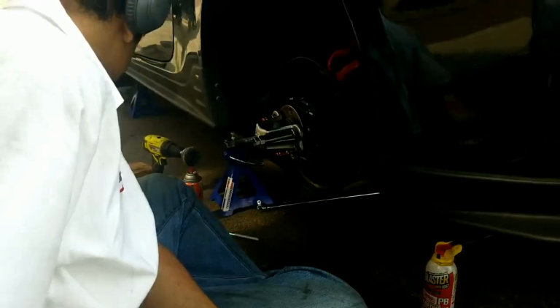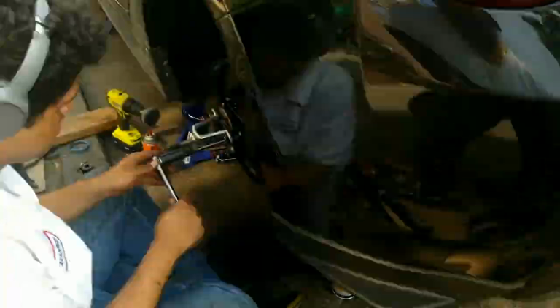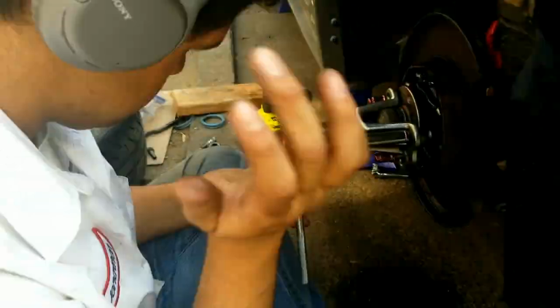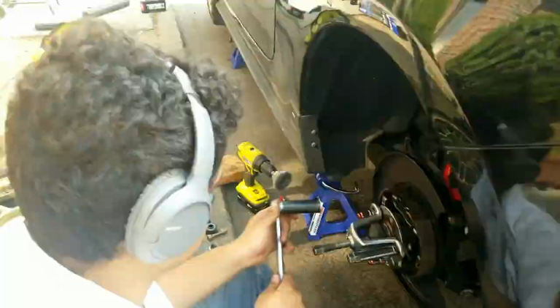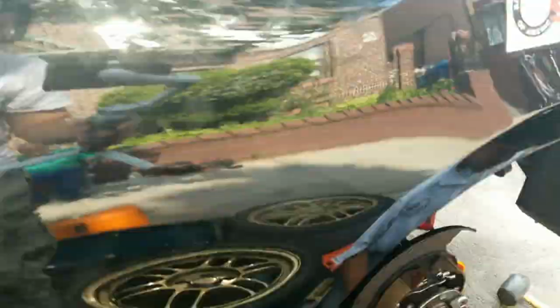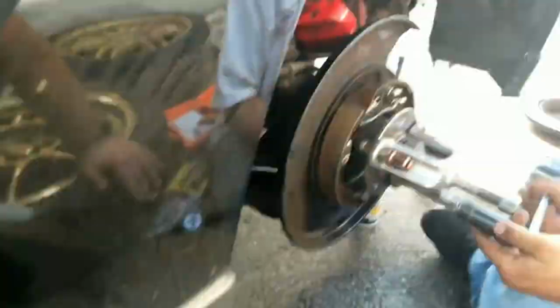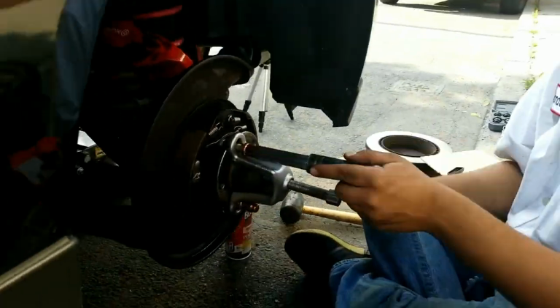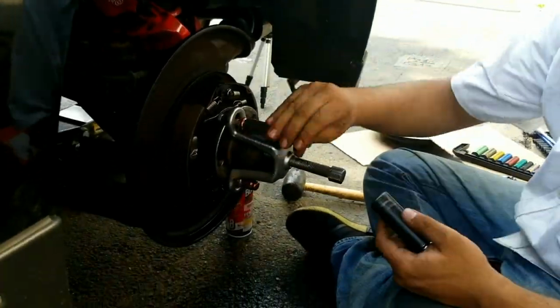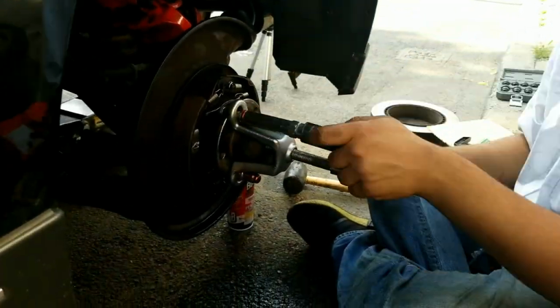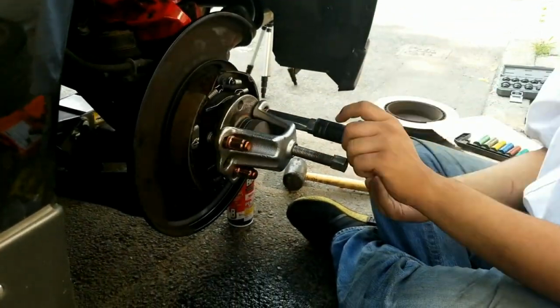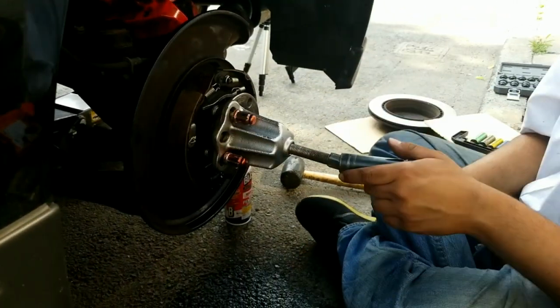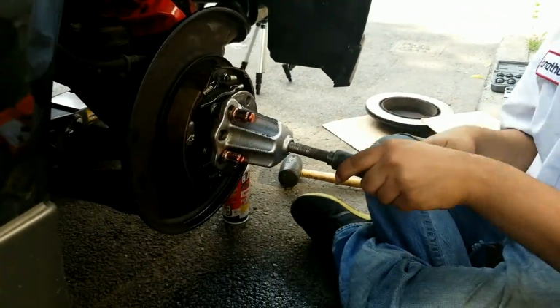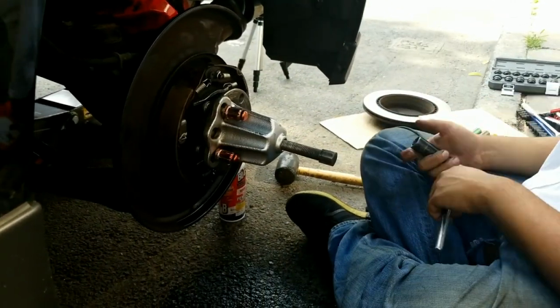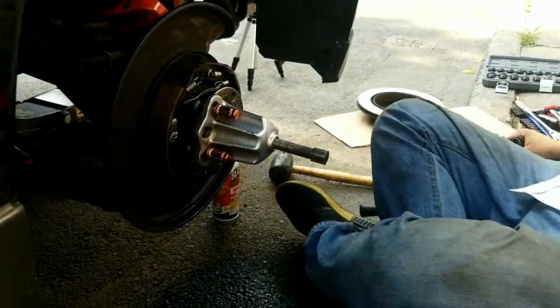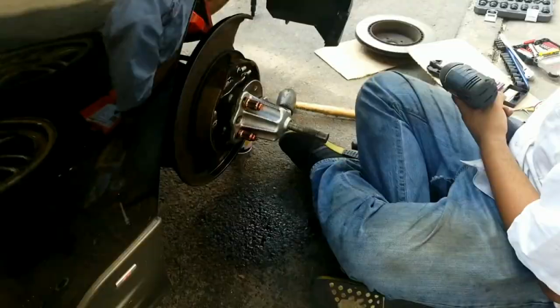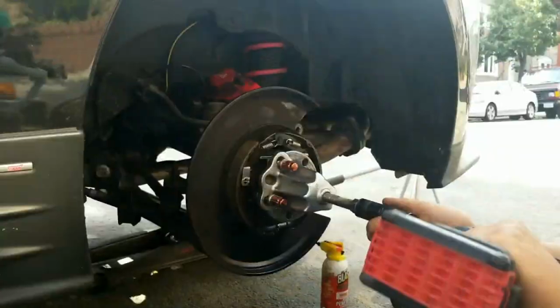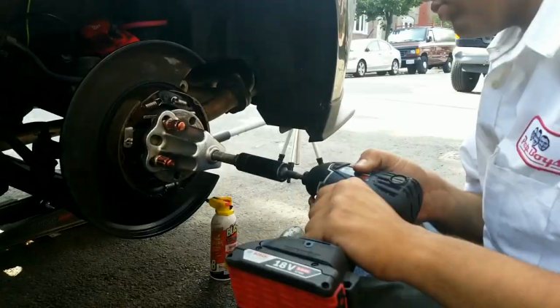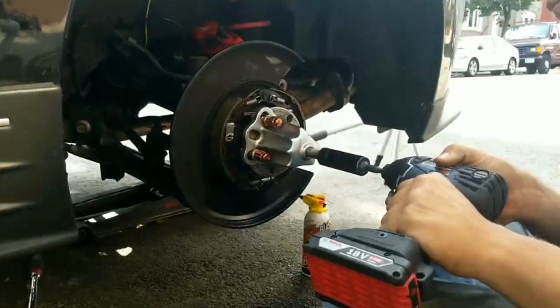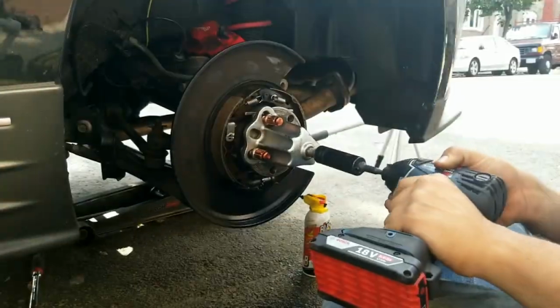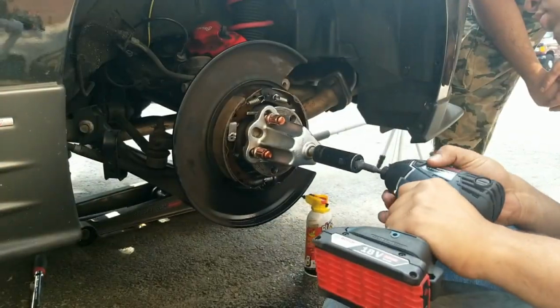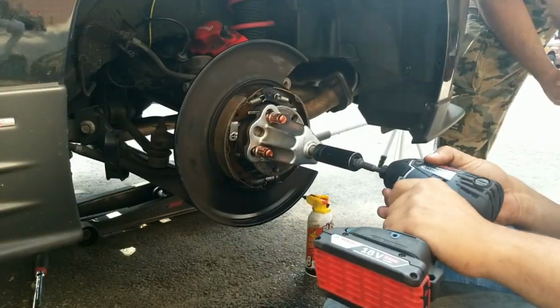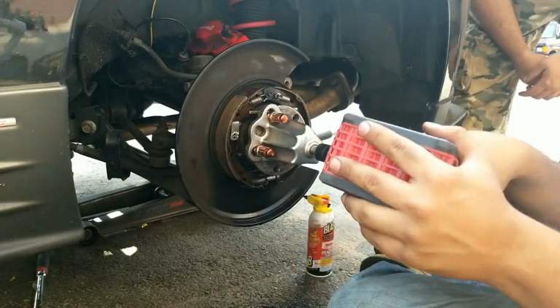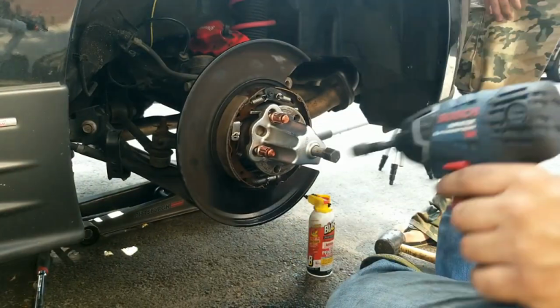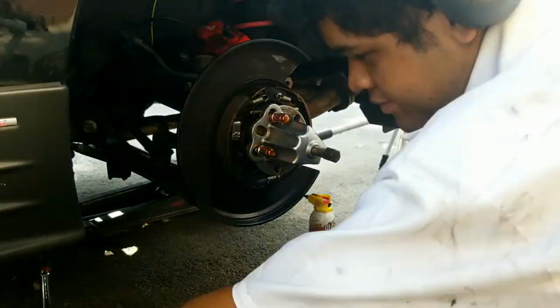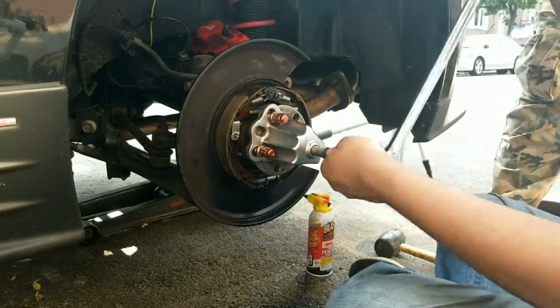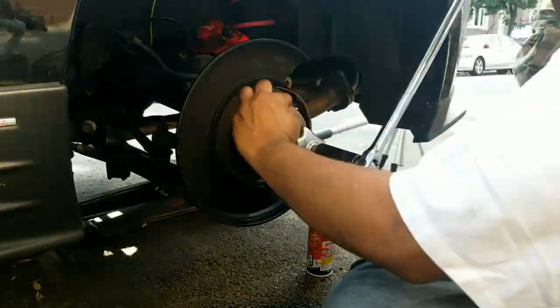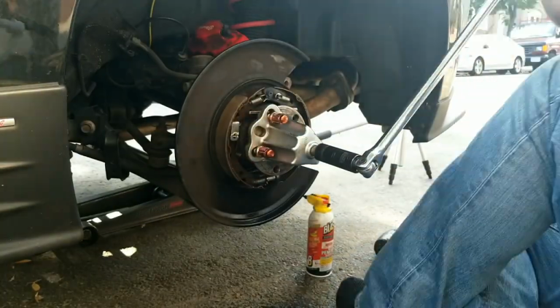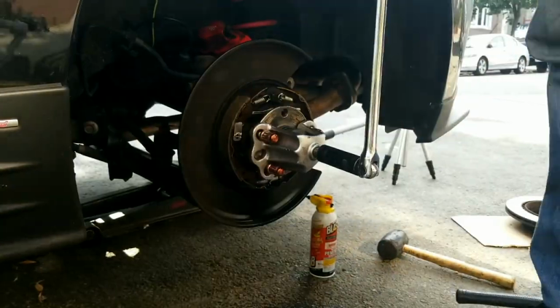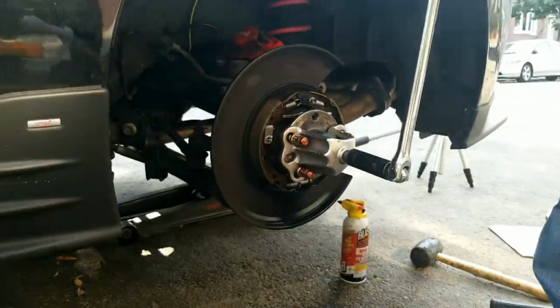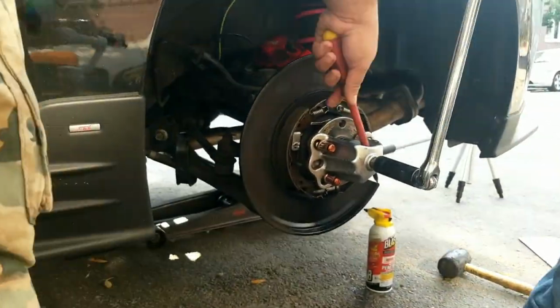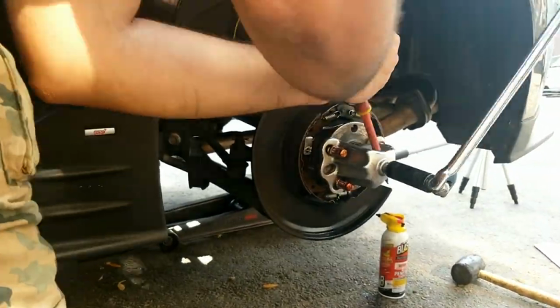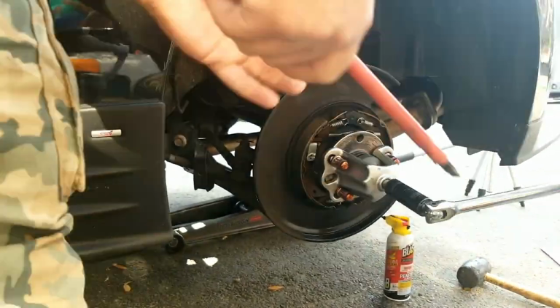If the rear hub does not come off by just pulling on it, you will need to use a hub pulling tool like this one to get the hub off of the knuckle. You just need to thread your lug nuts on the lug studs and tighten that middle bolt.